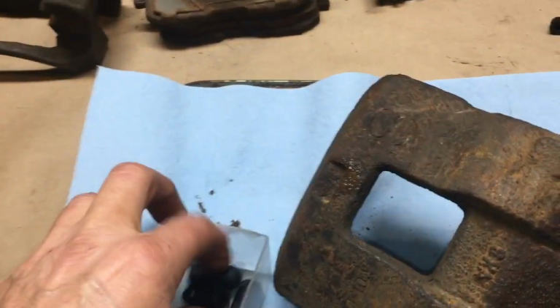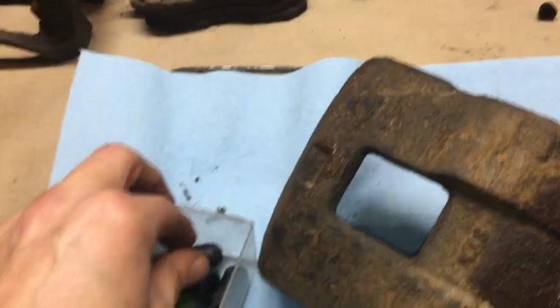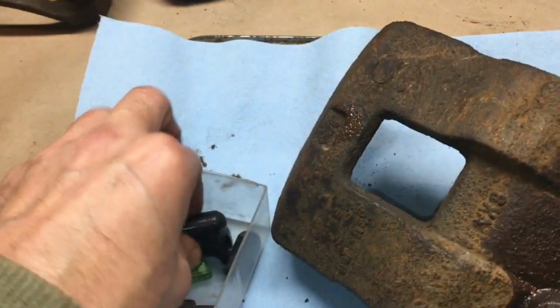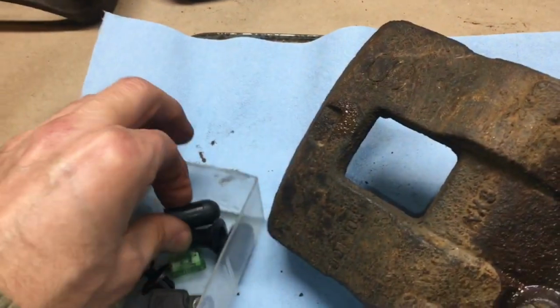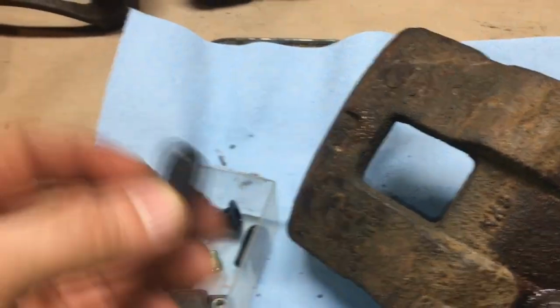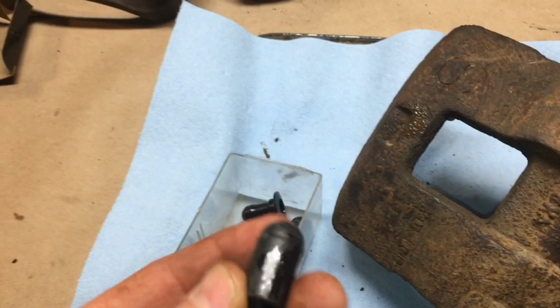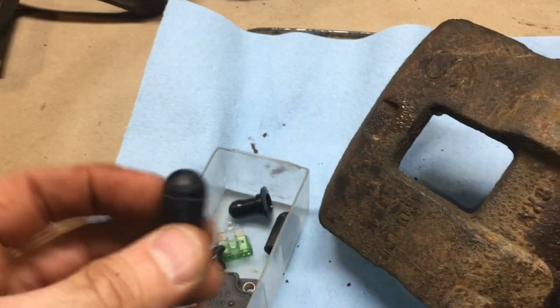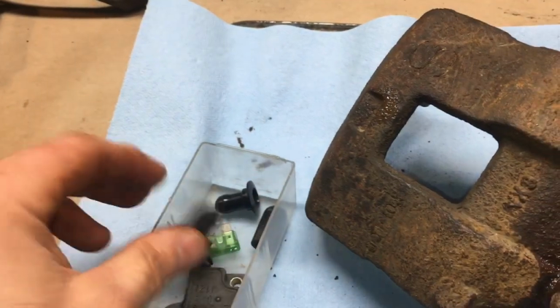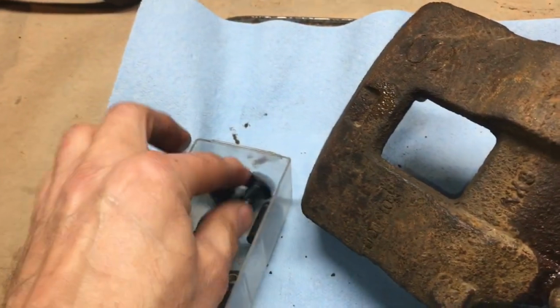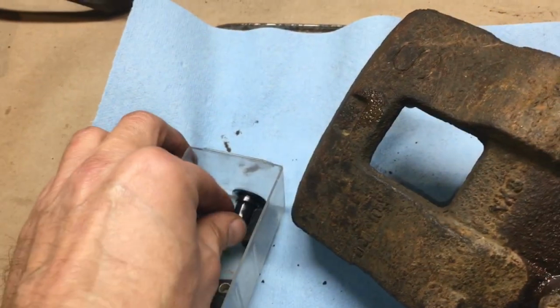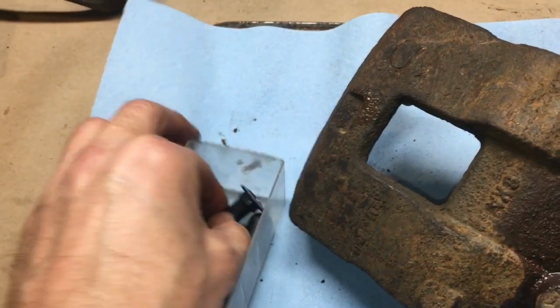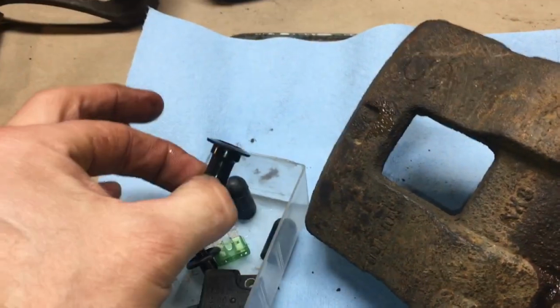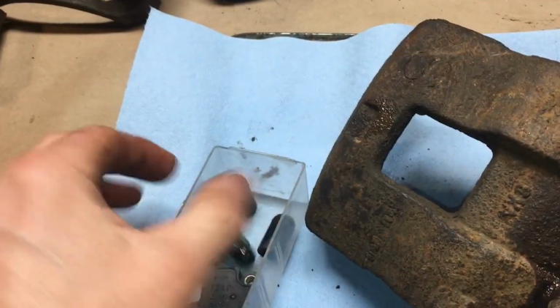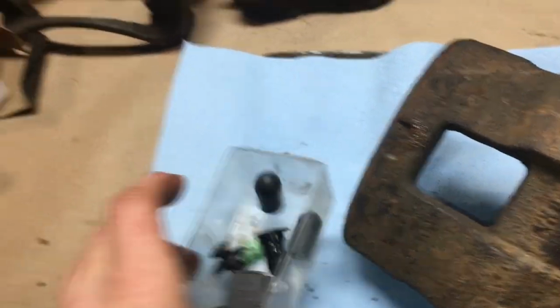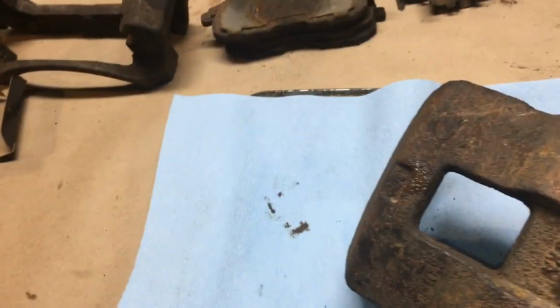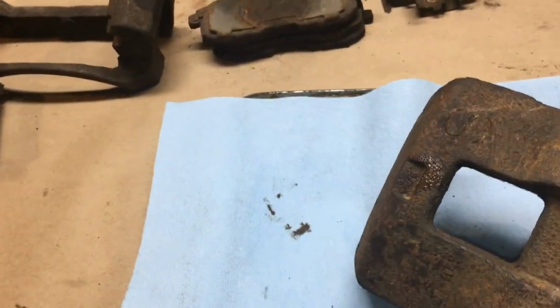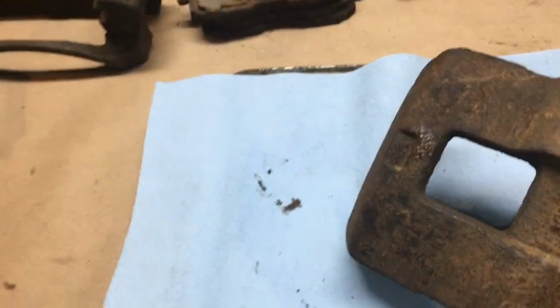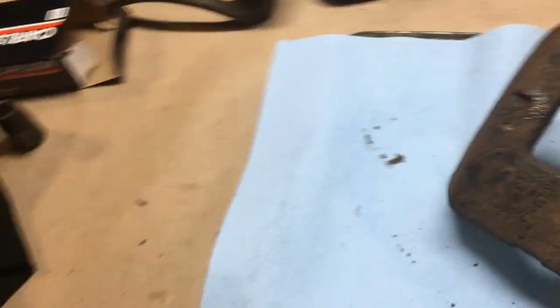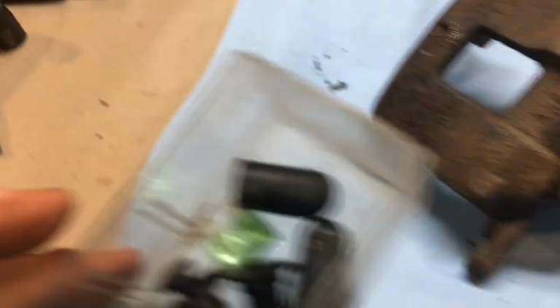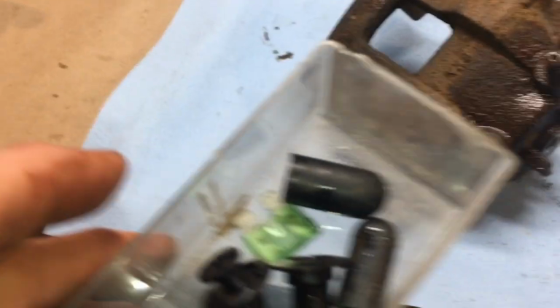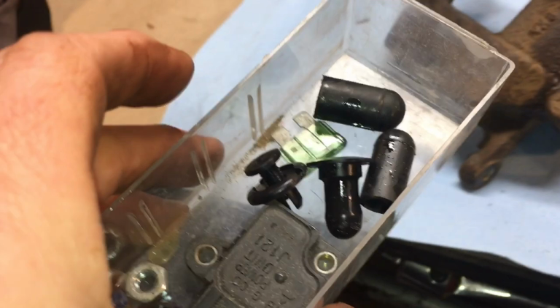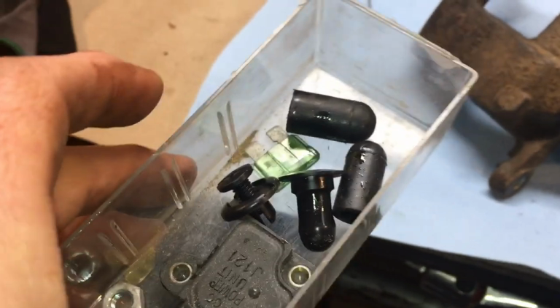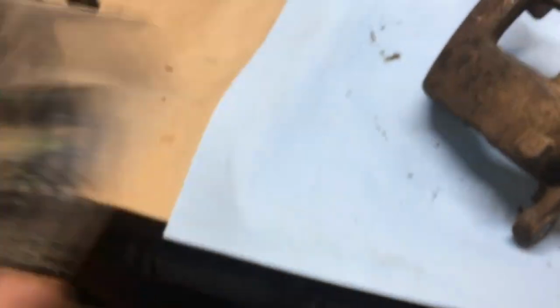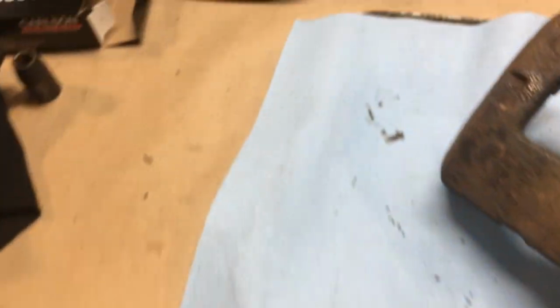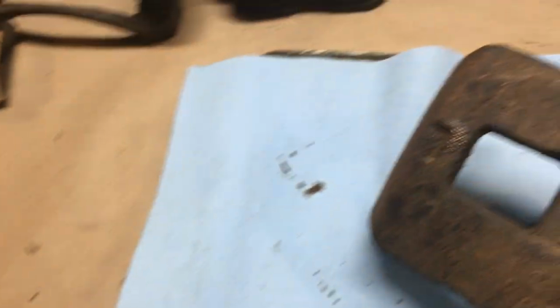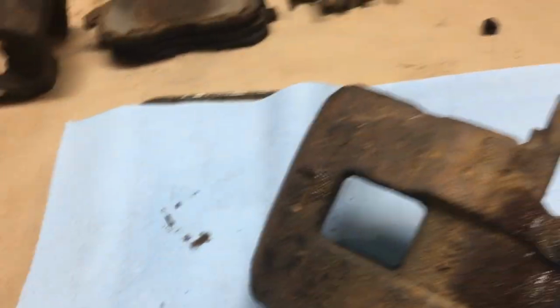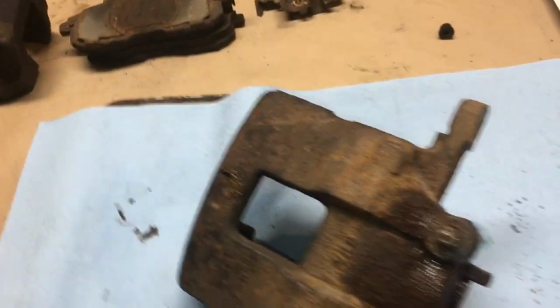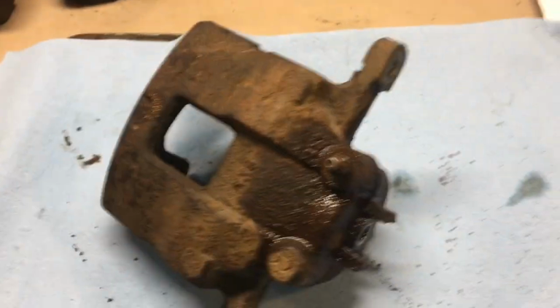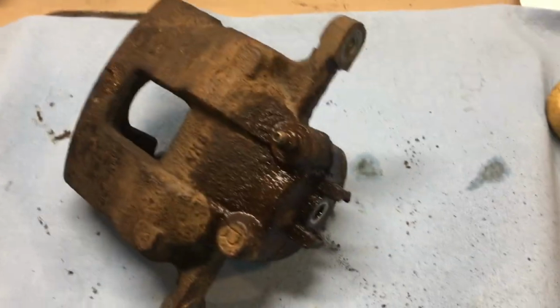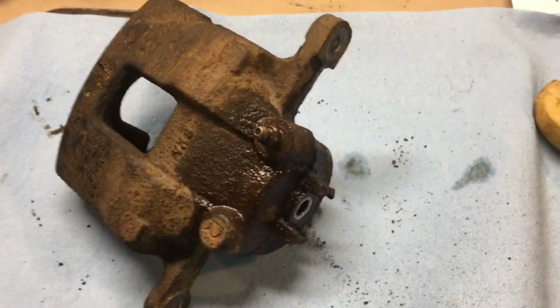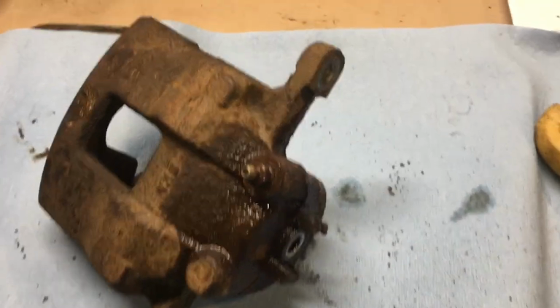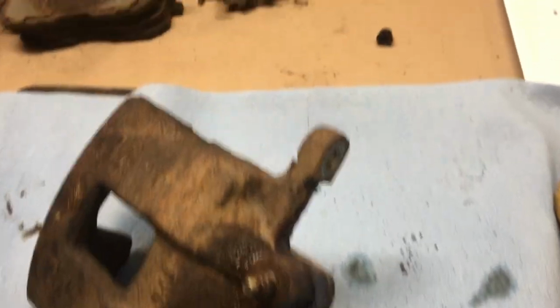When you take the line off, you can plug the caliper line to minimize fluid loss. Of course those are rubber plugs — you don't want to keep them in contact with brake fluid for too long, otherwise it's going to be grief.